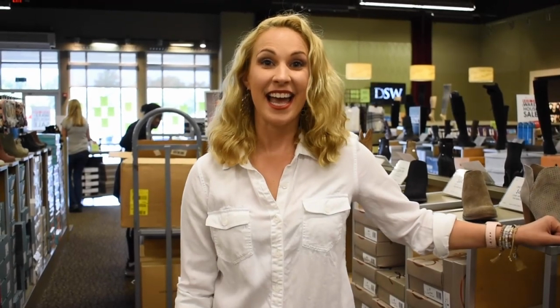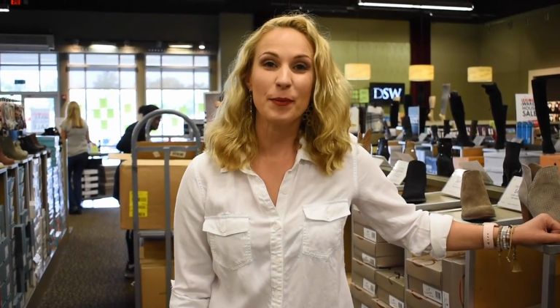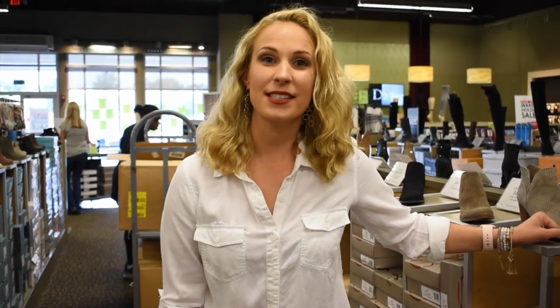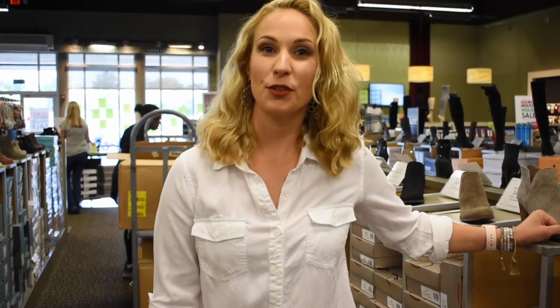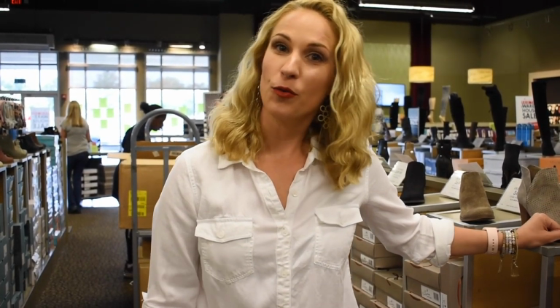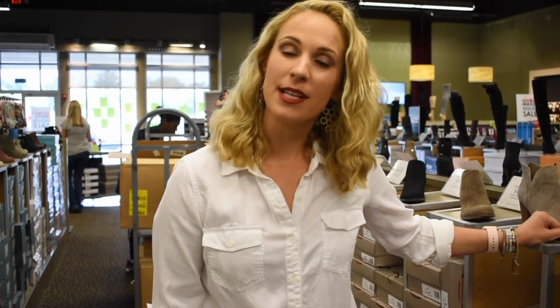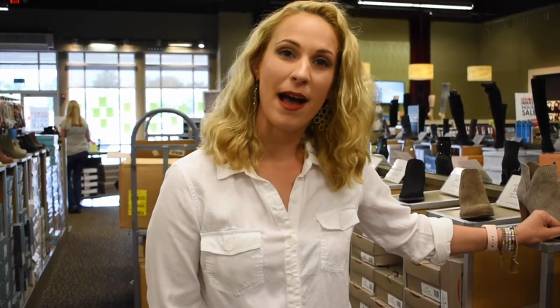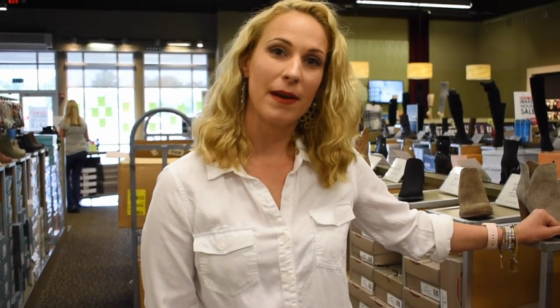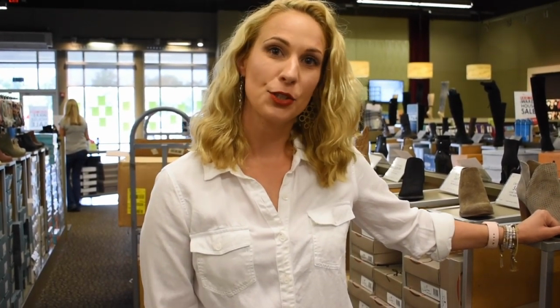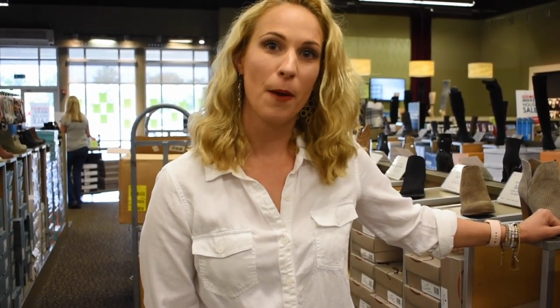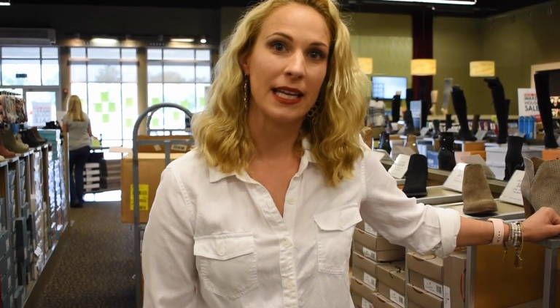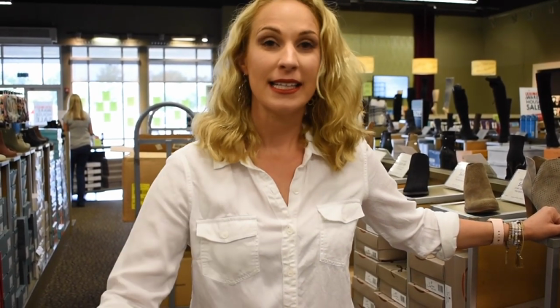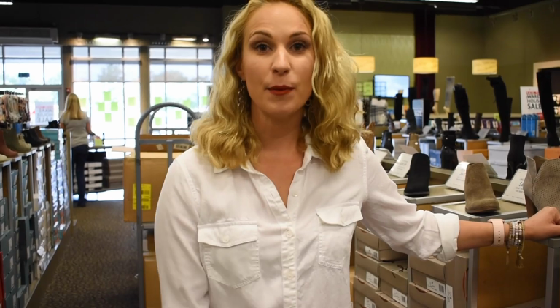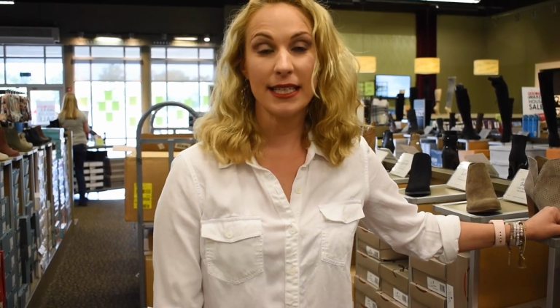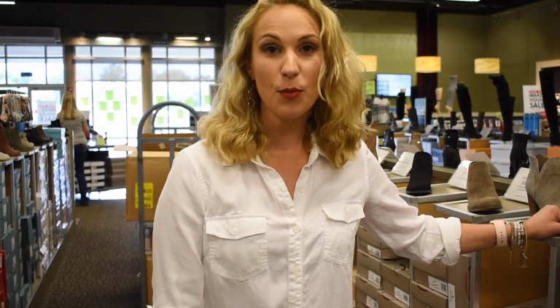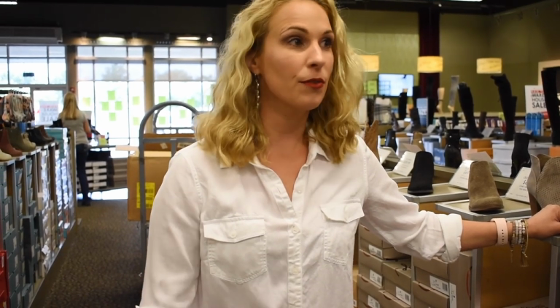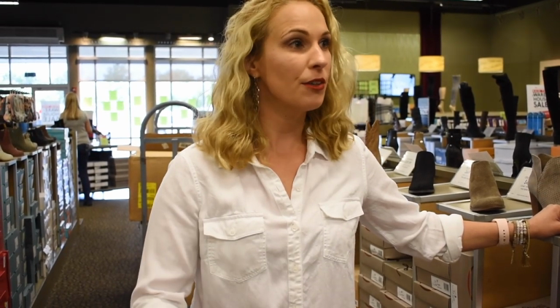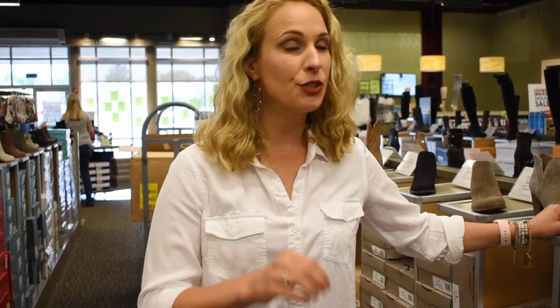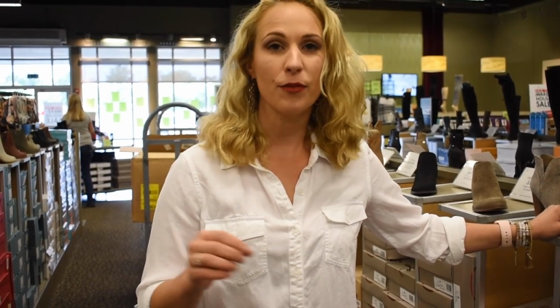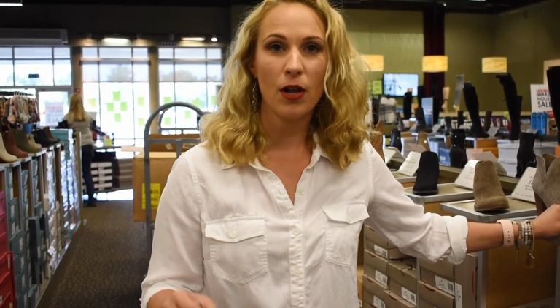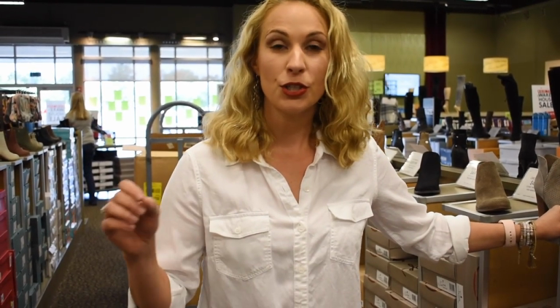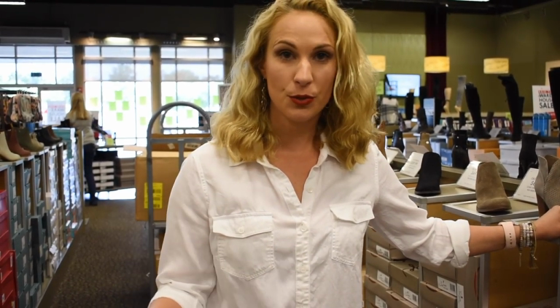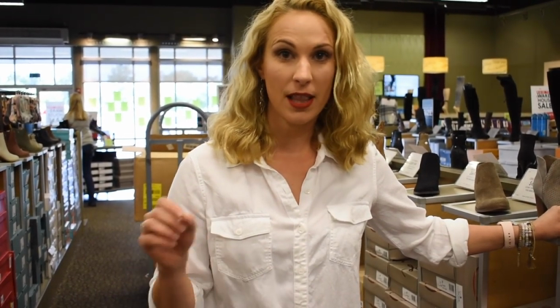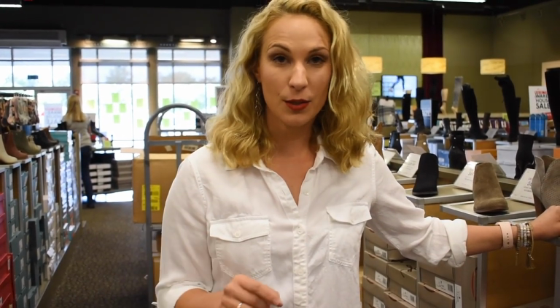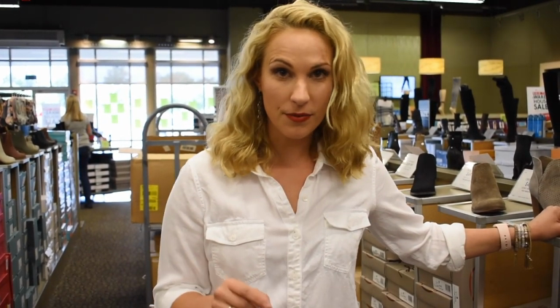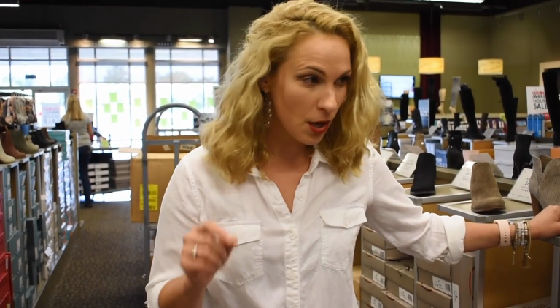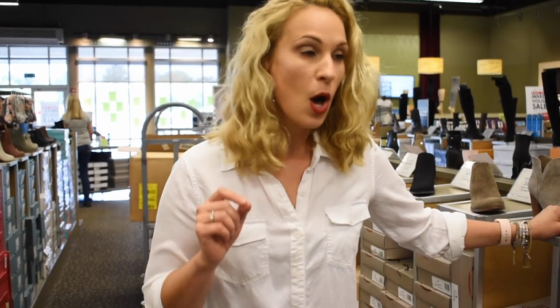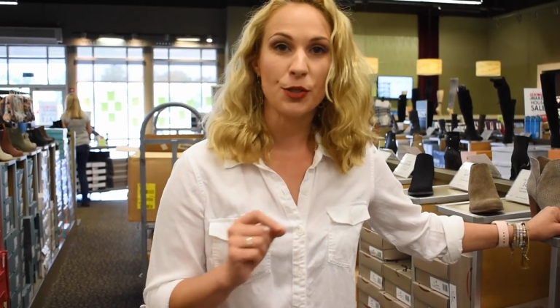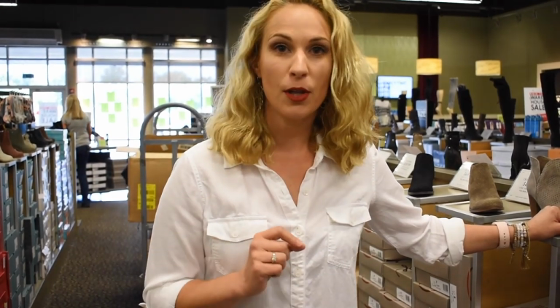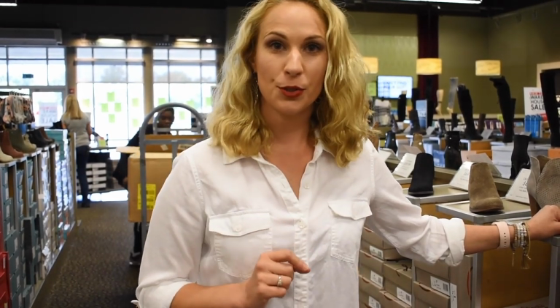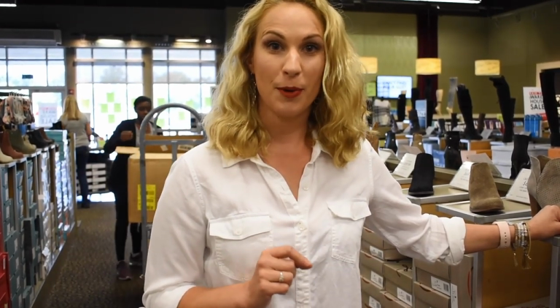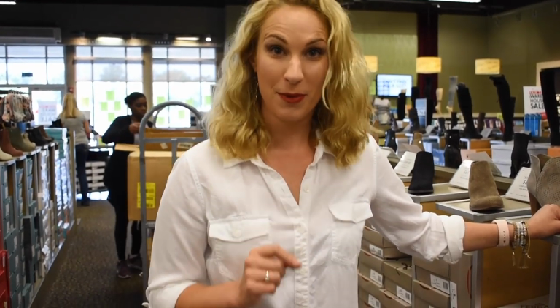Hey everybody, it's Dr. Nicole Friels. I am out and about shoe shopping. Today we are at DSW, featuring their fall shoes. They've got a lot of cute stuff, so why don't you come along shoe shopping with me.